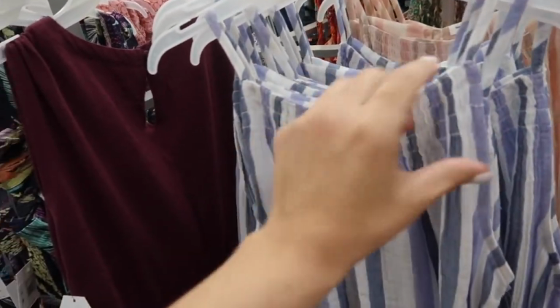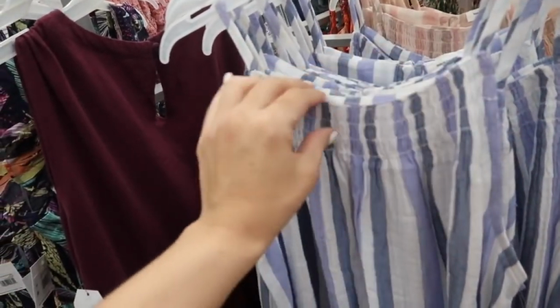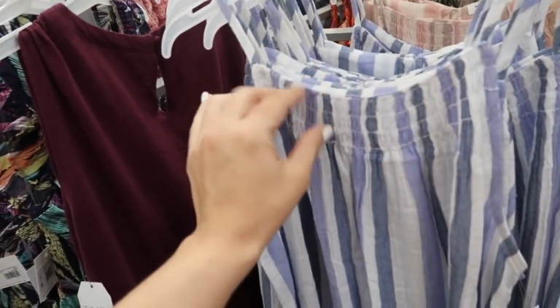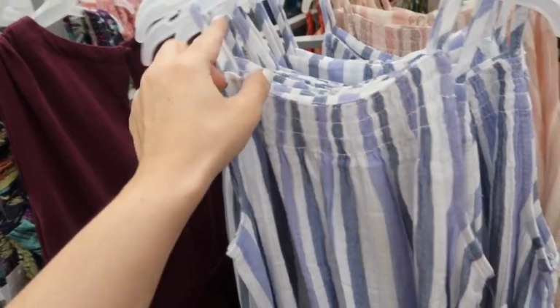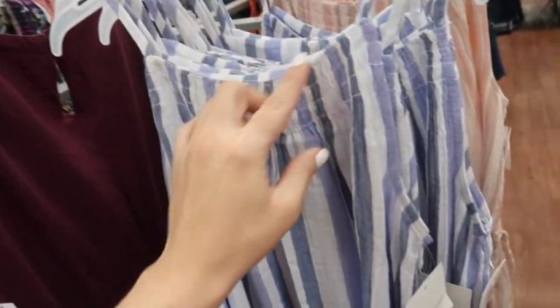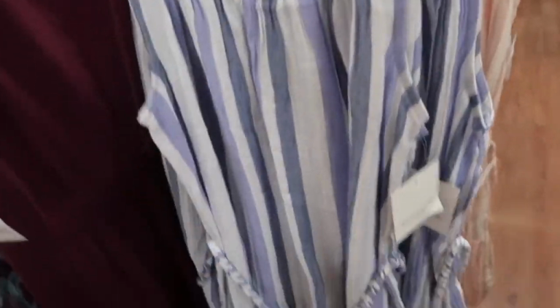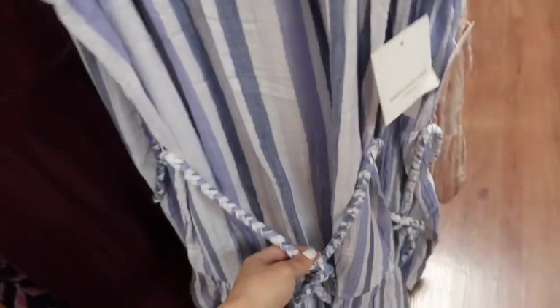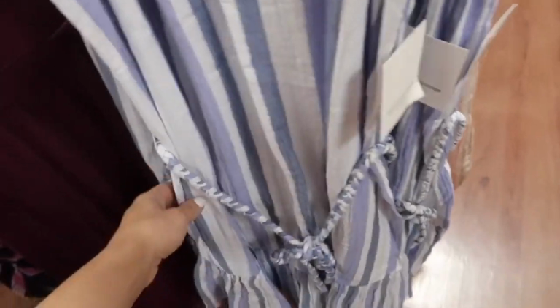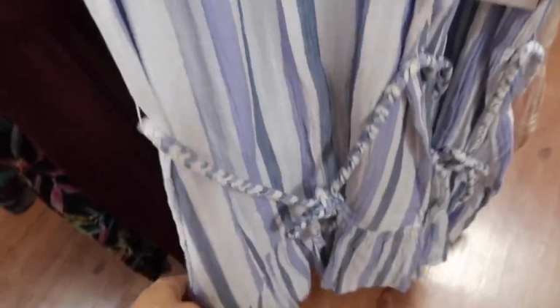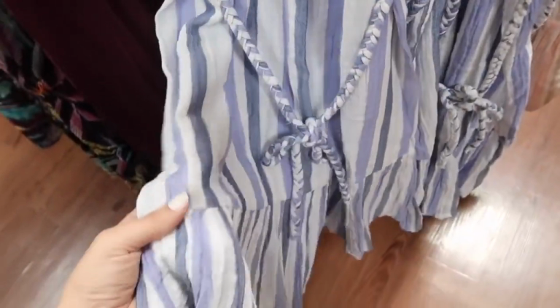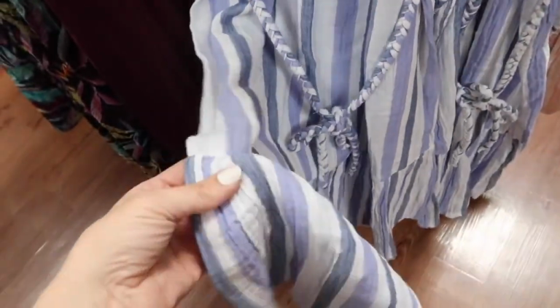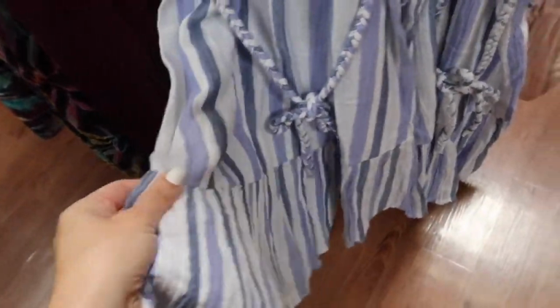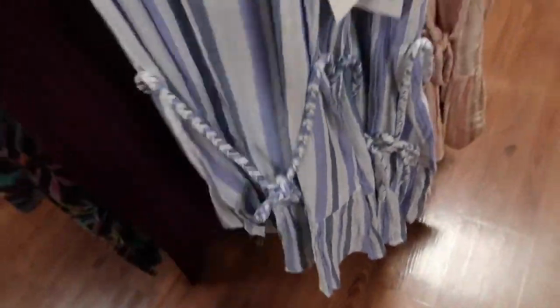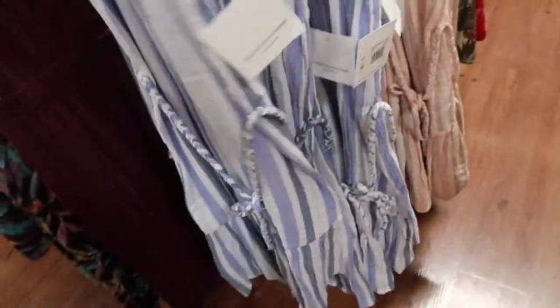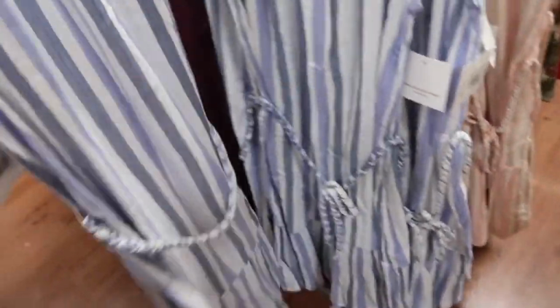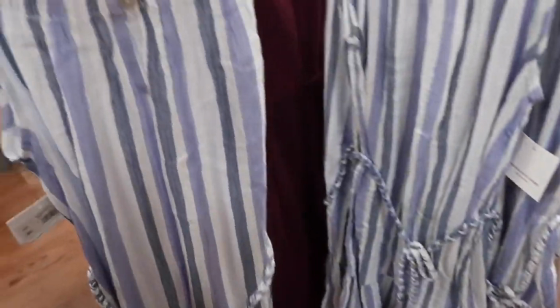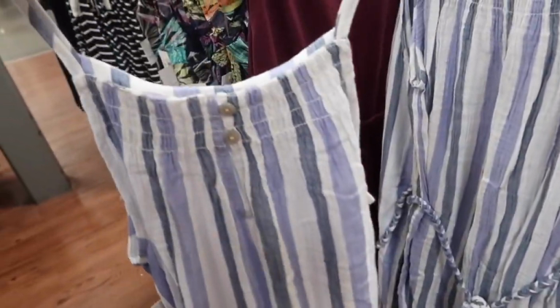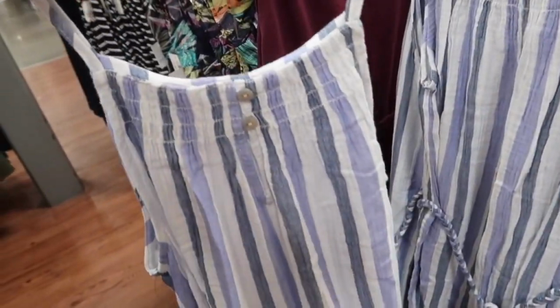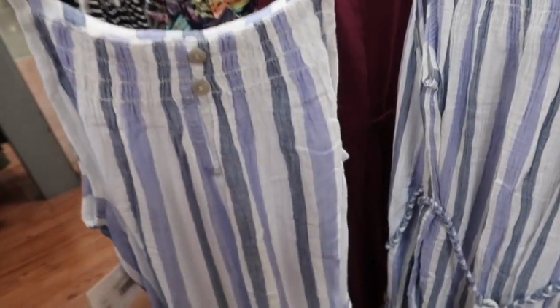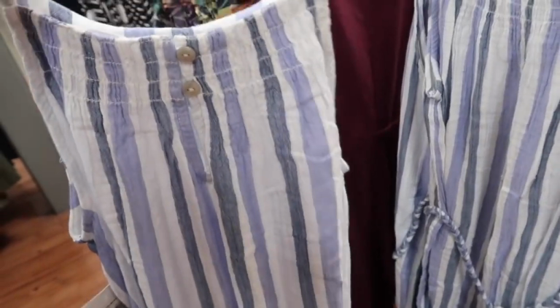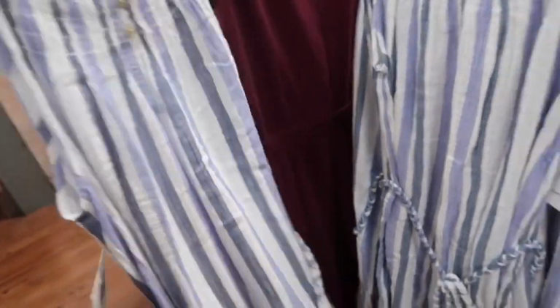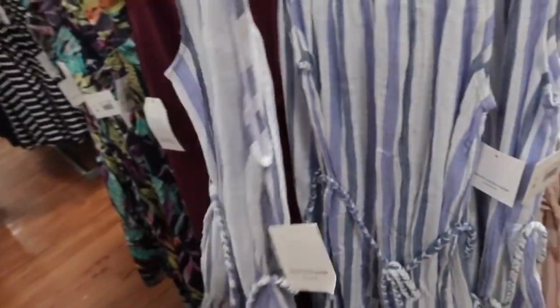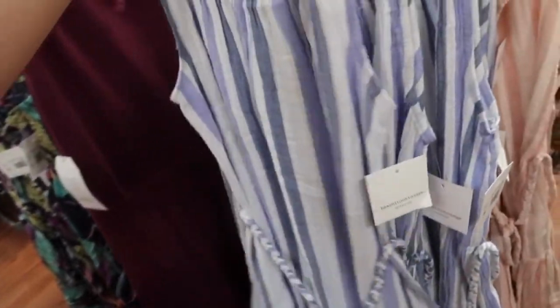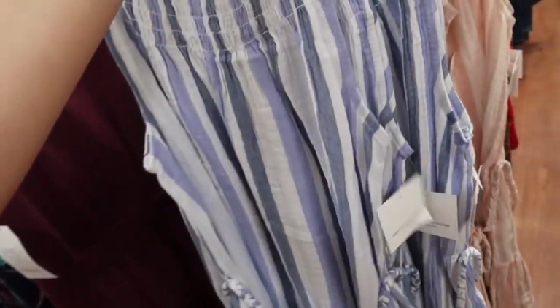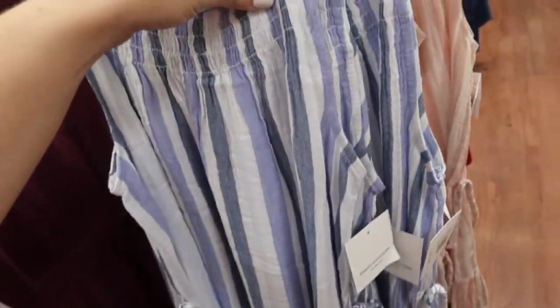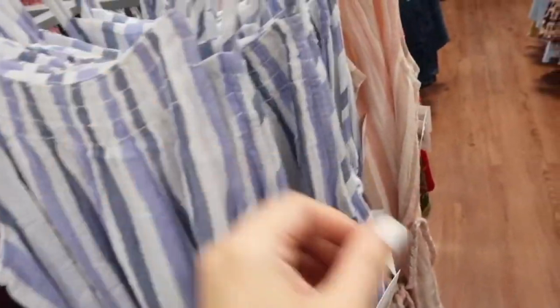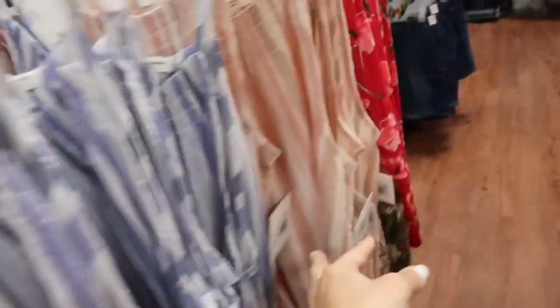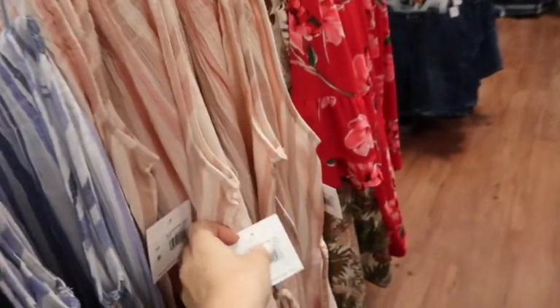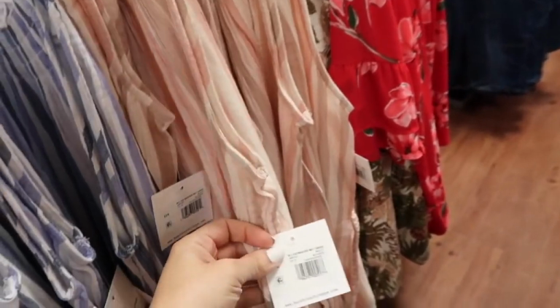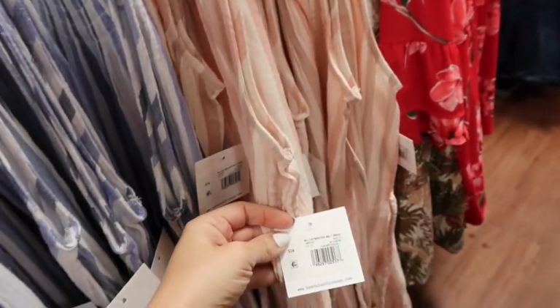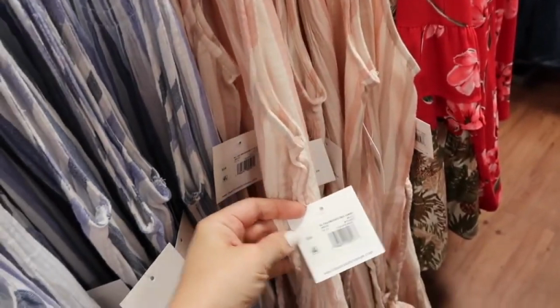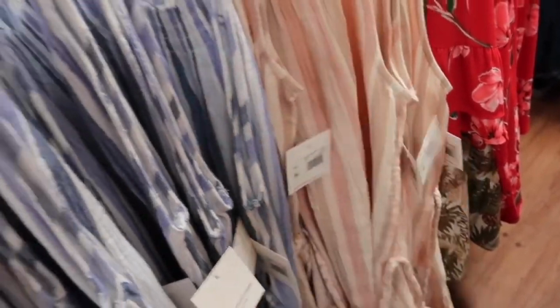Also from Beach Lunch Lounge is this little roped dress. It has that higher neckline with the smocking, thin adjustable straps with the belt, and the material is a super soft kind of gauze. Same fit in the back with the little buttons and the keyhole. Comes in the blue and white stripe, and then also the pink and white stripe. These are $24.